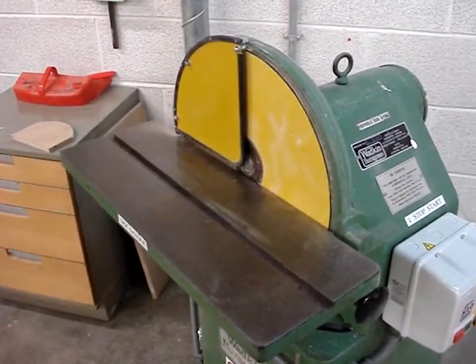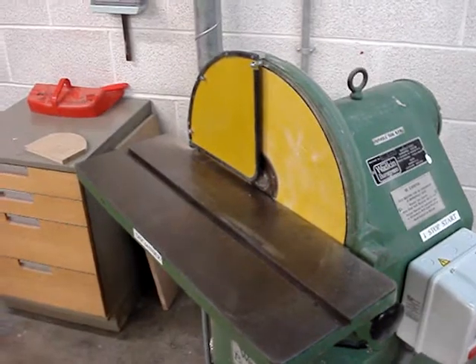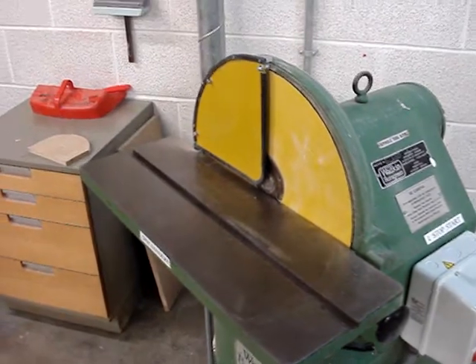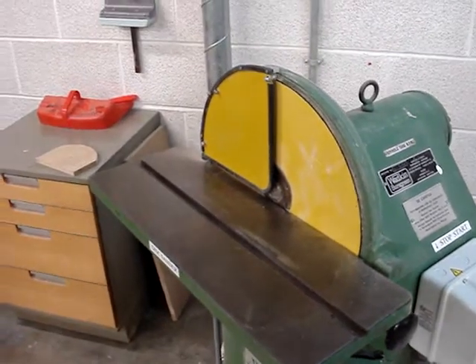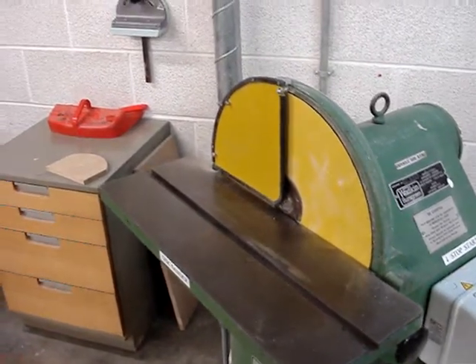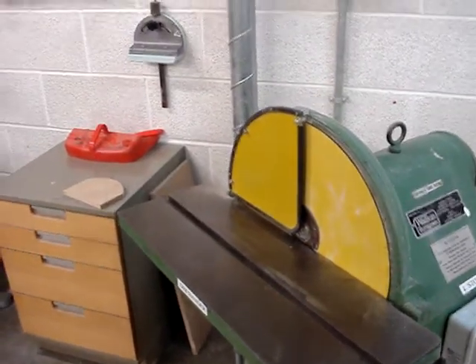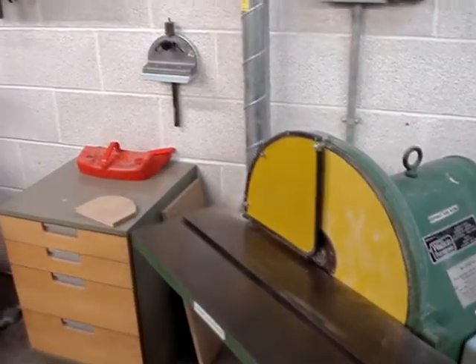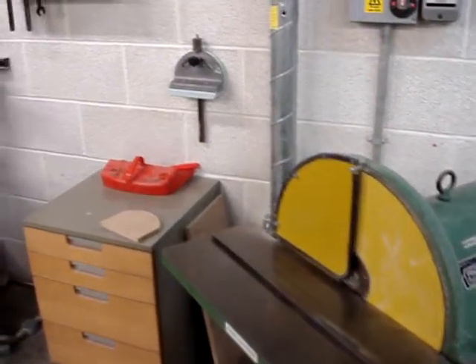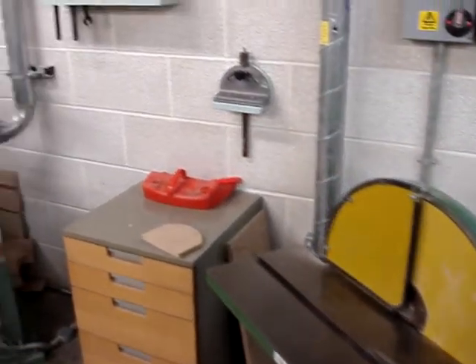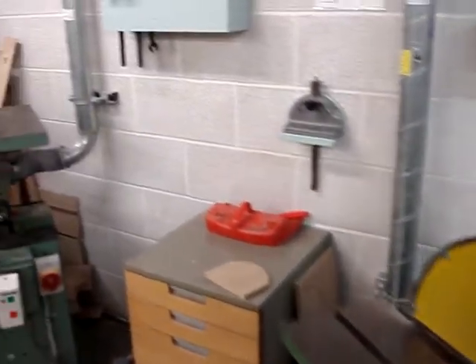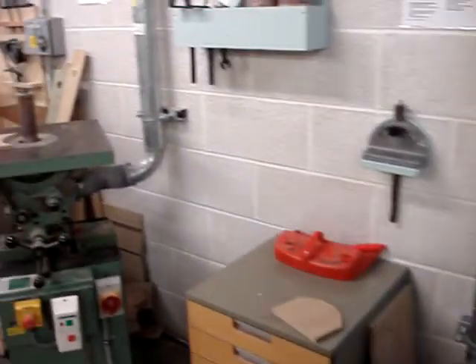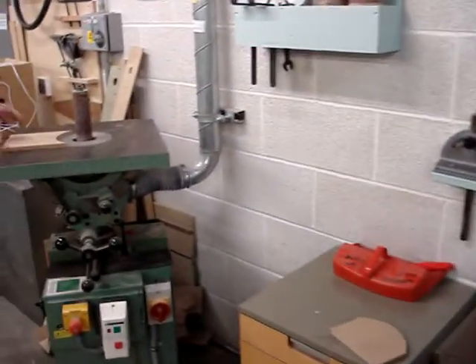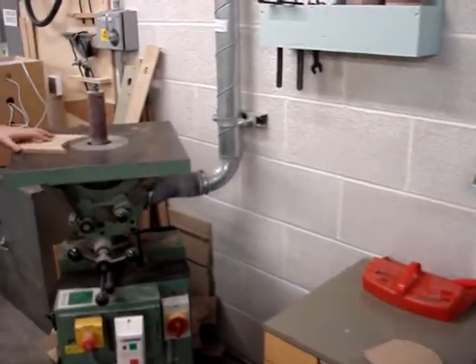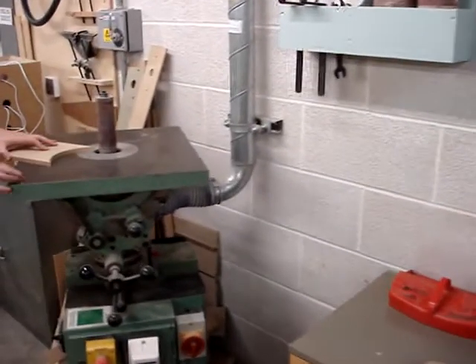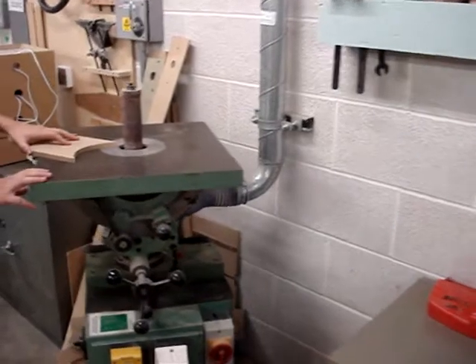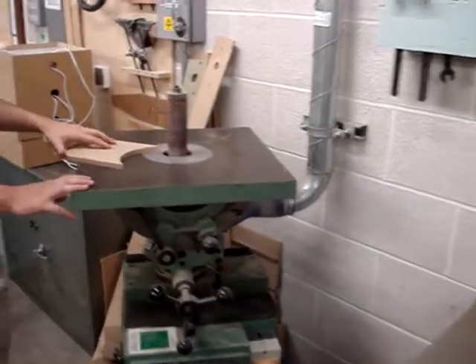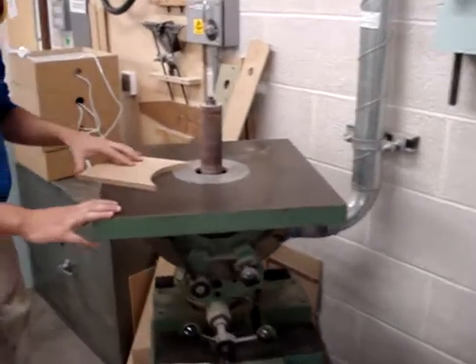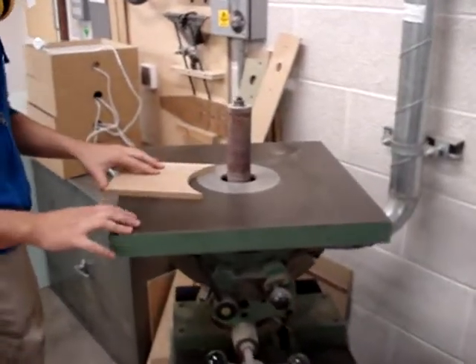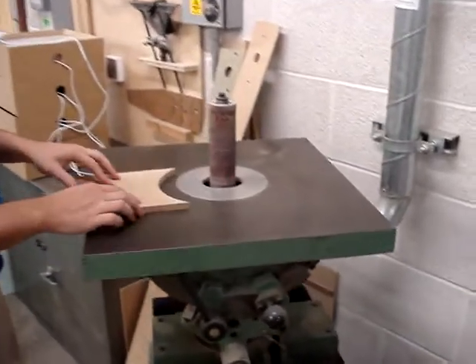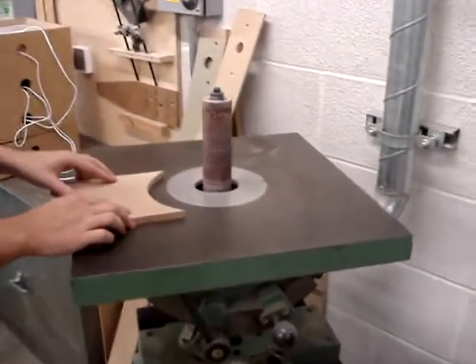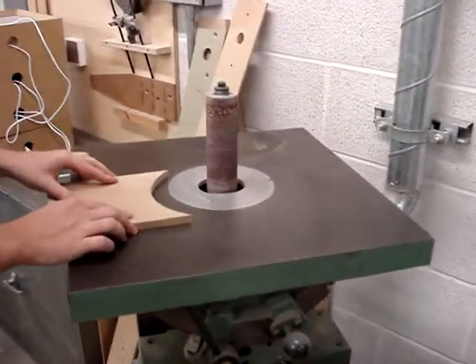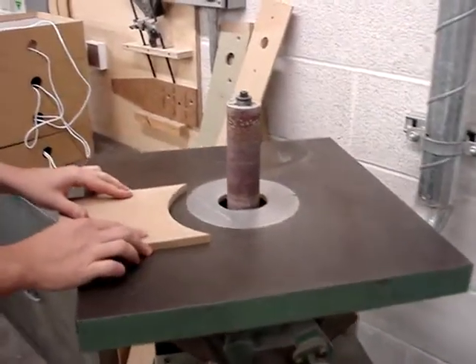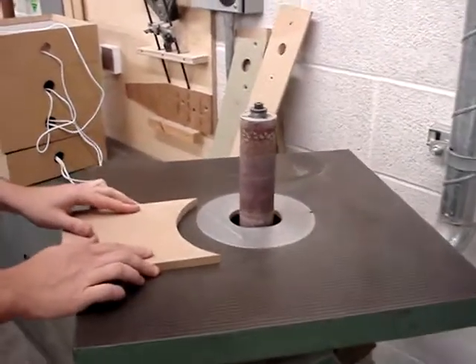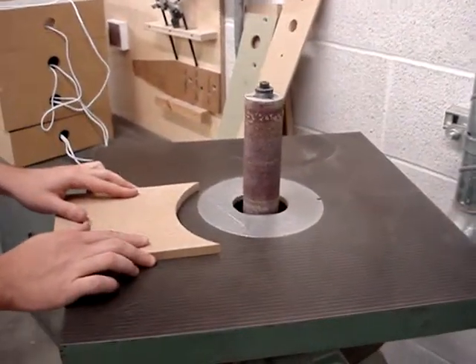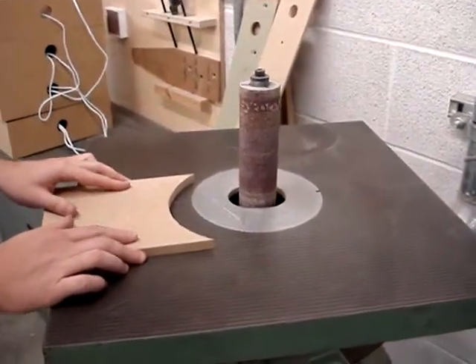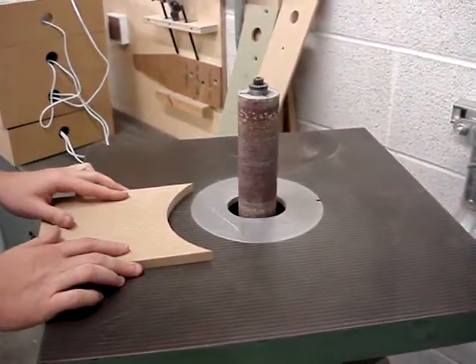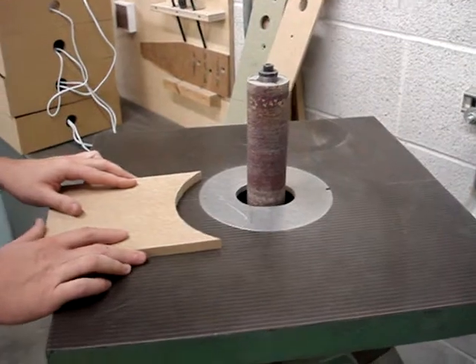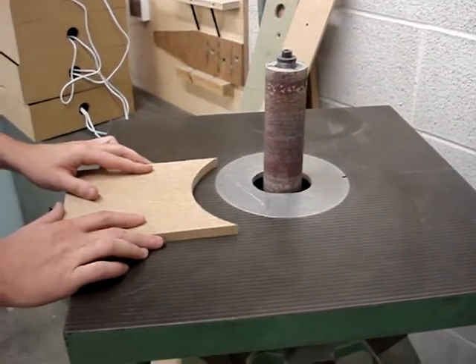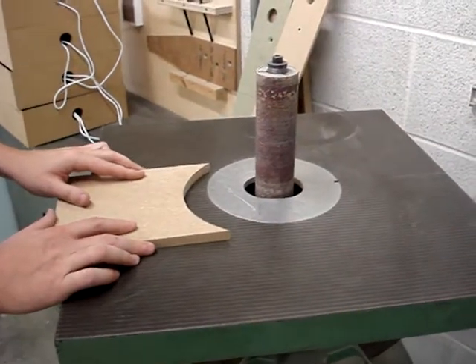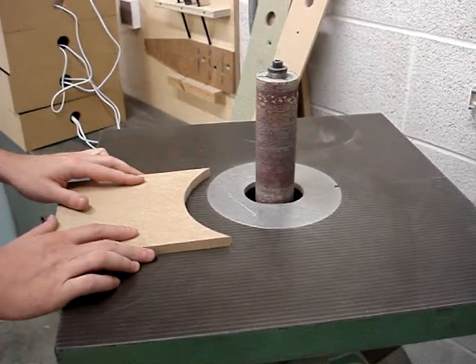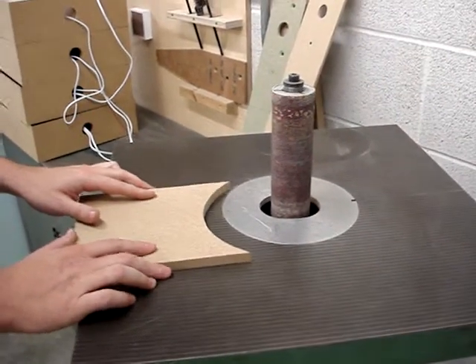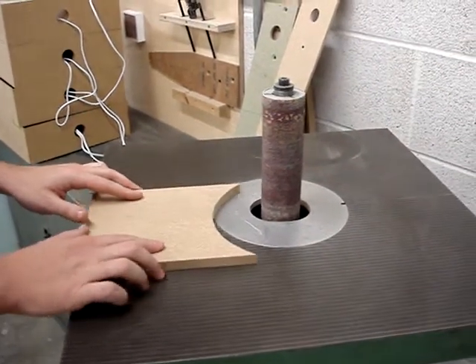The disc sander is perfect for dealing with convex circles and shapes. Next to it is our bobbin sander — this machine is perfect for dealing with concave shapes and circles.